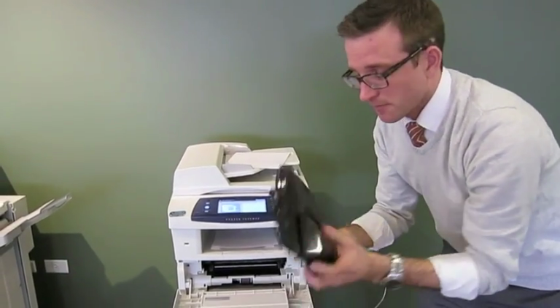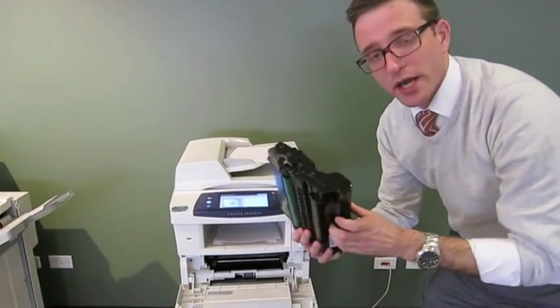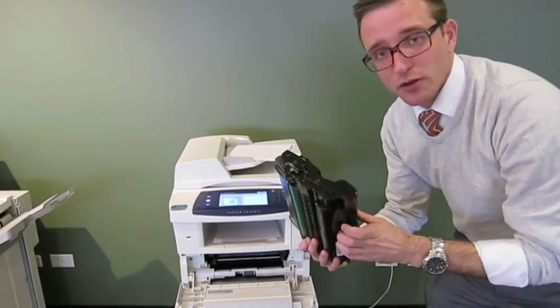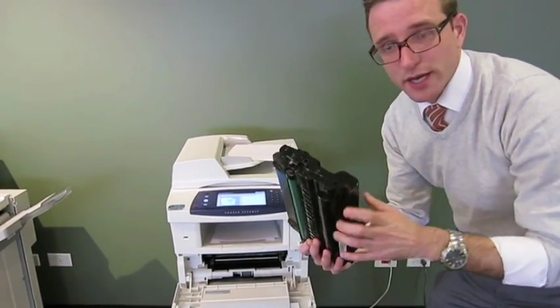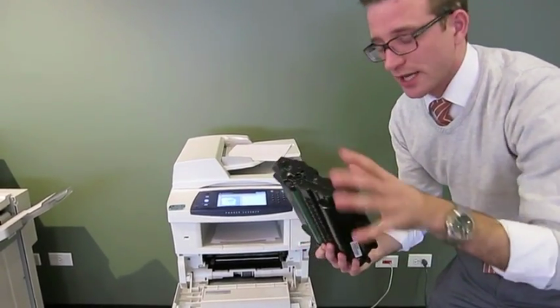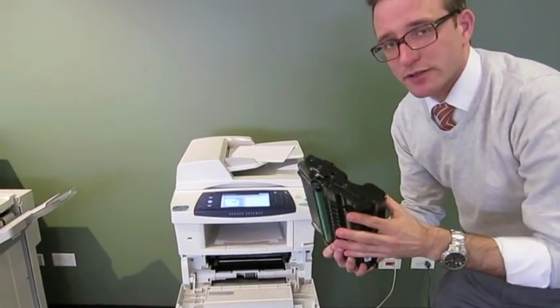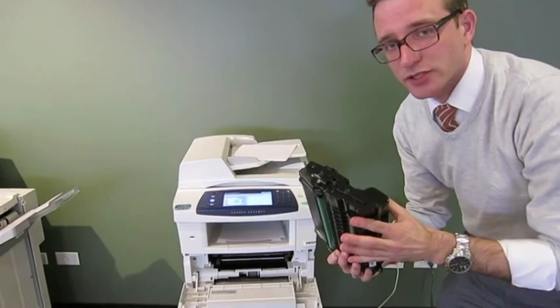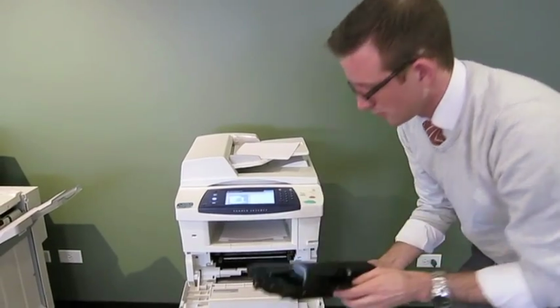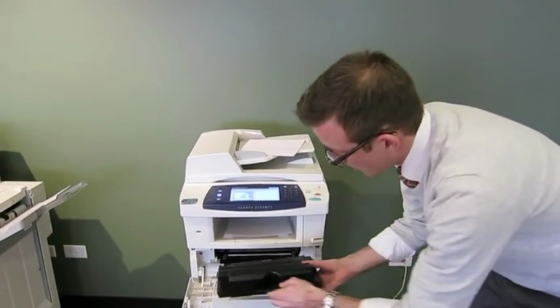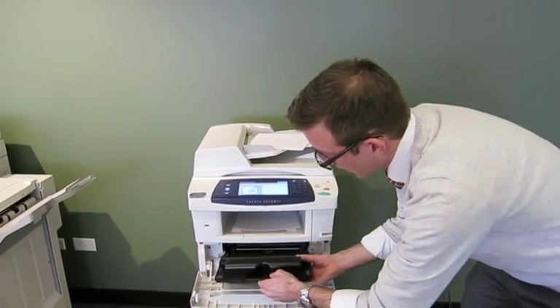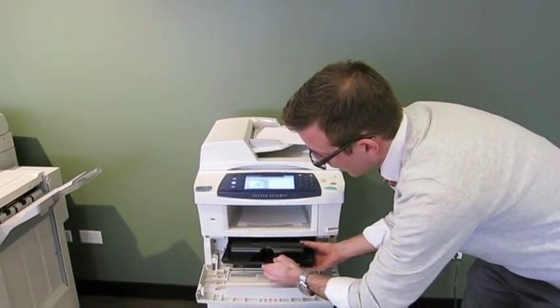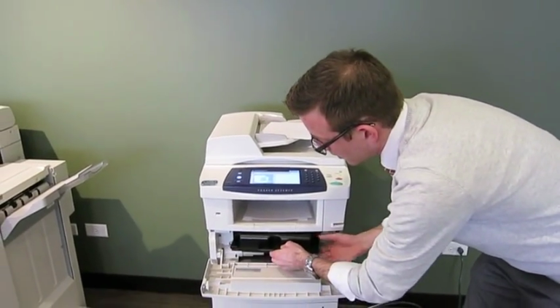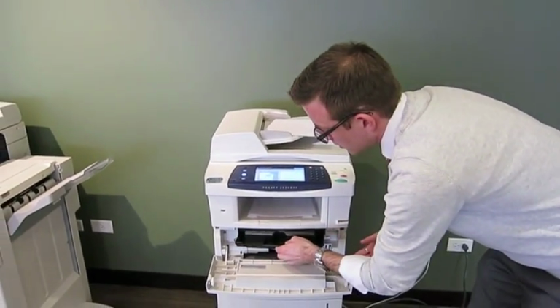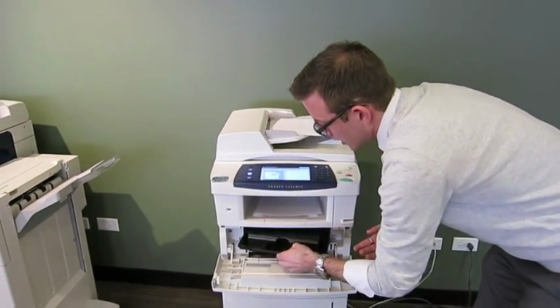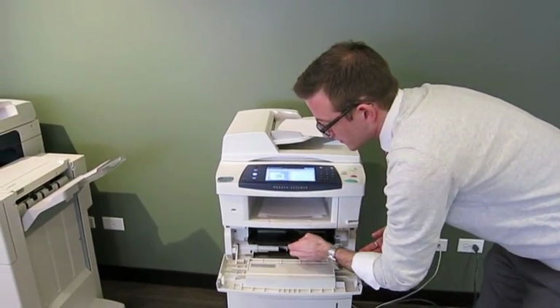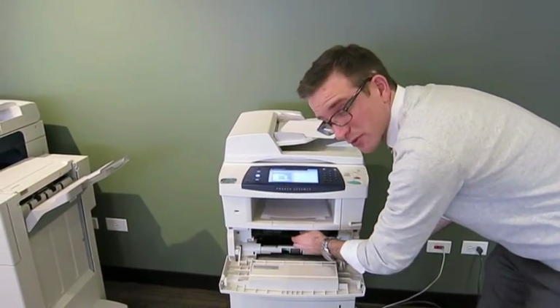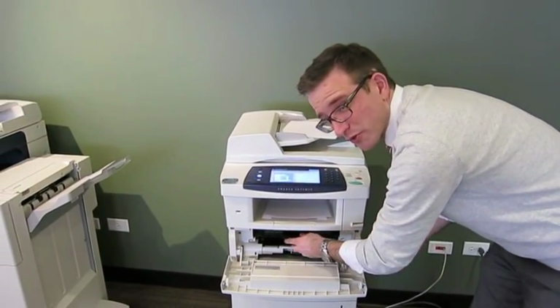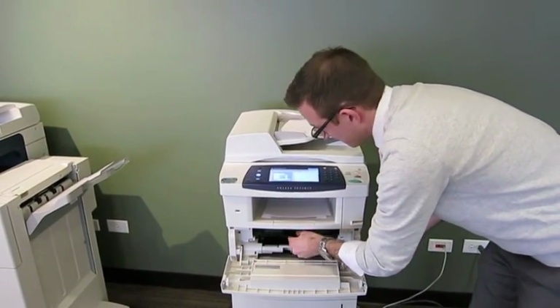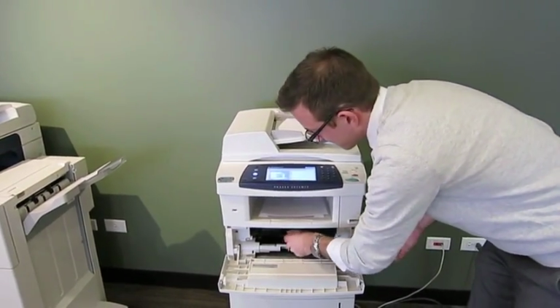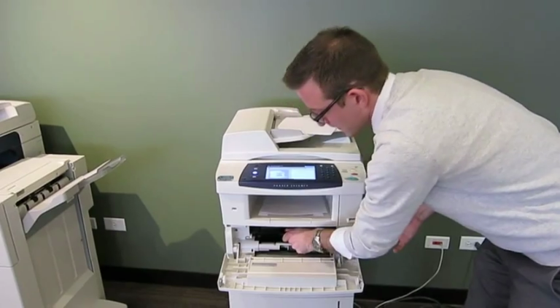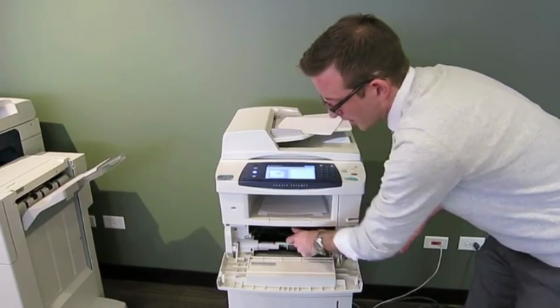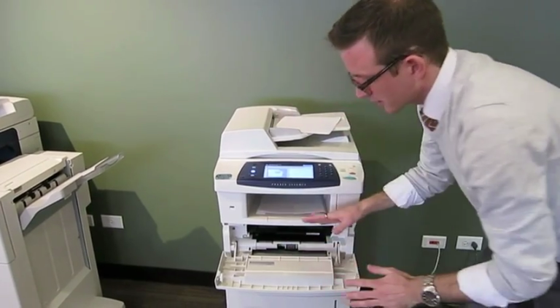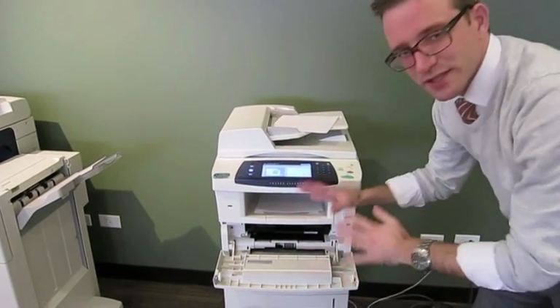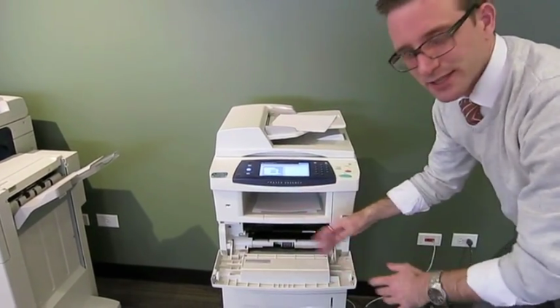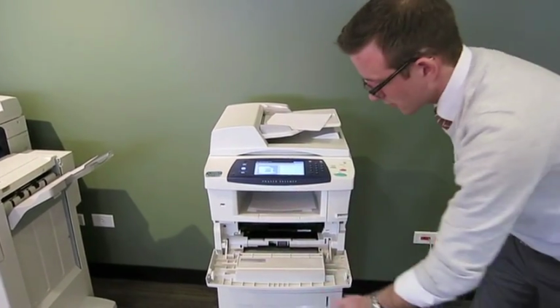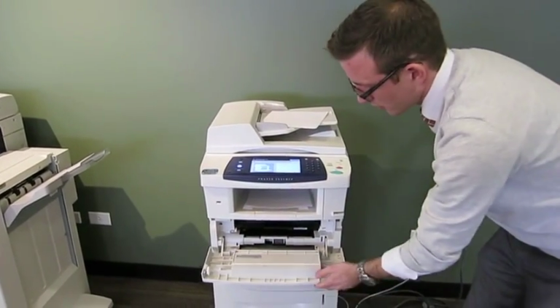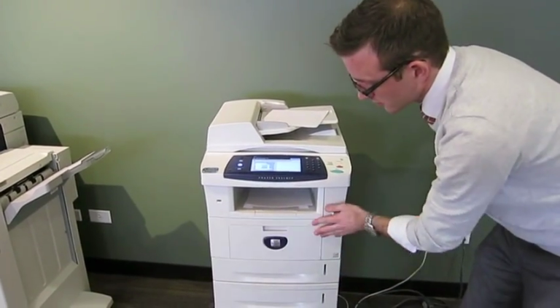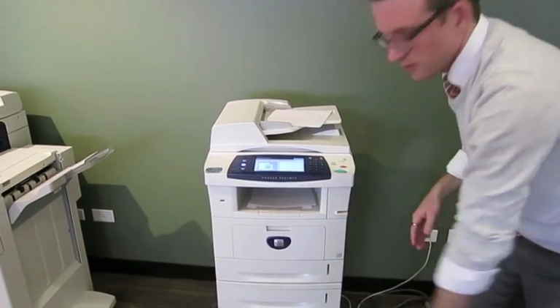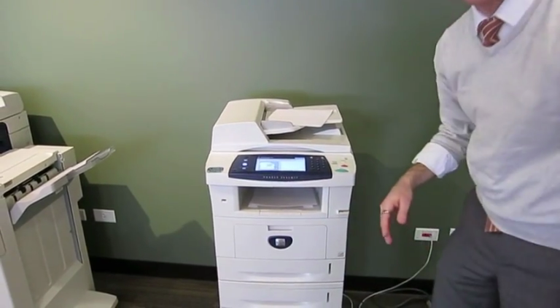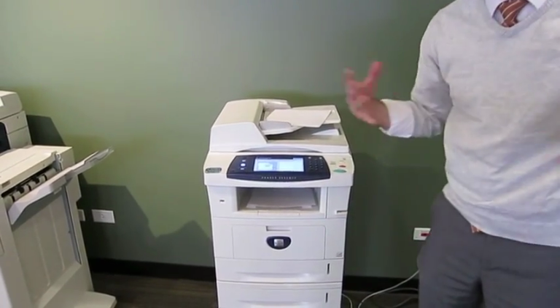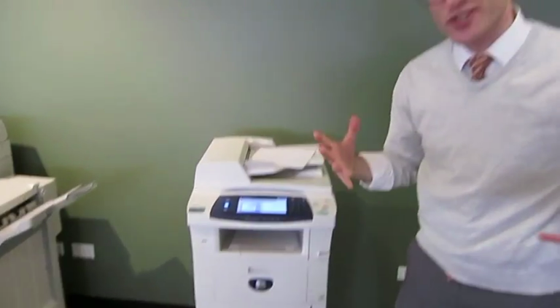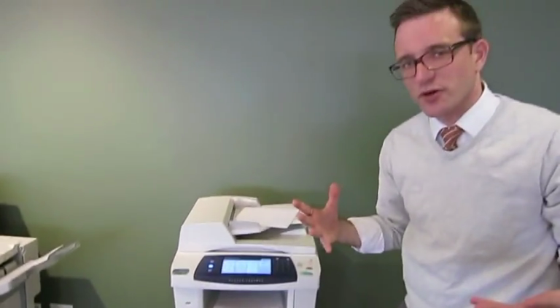When I get the new toner, I just take it out of its packaging and put it right back in — very similar to a printer. Once it clicks, all I do is close it up. That's how you change the toner.